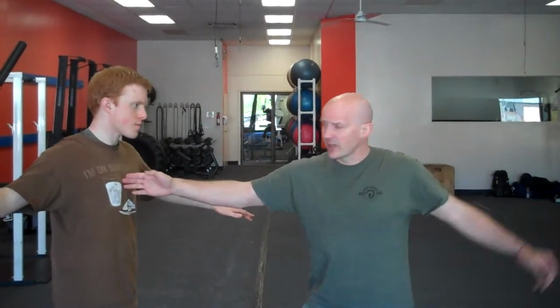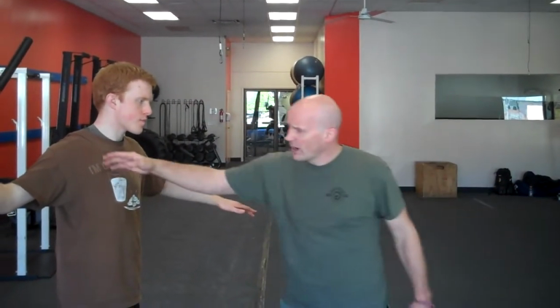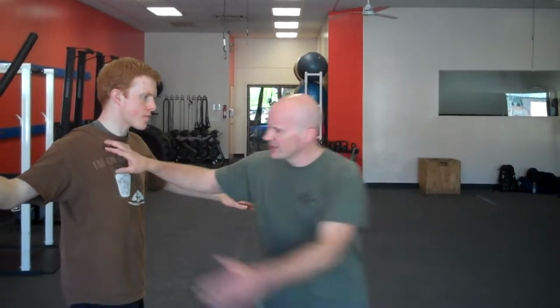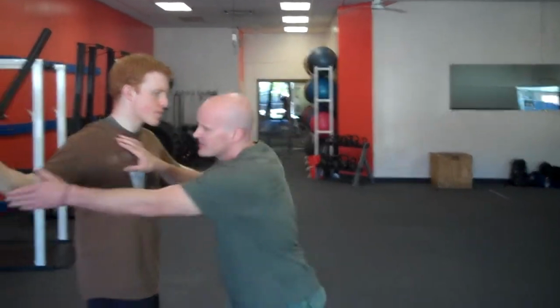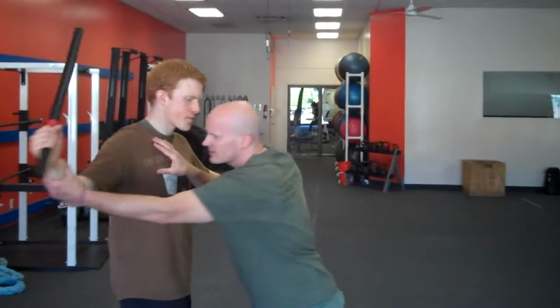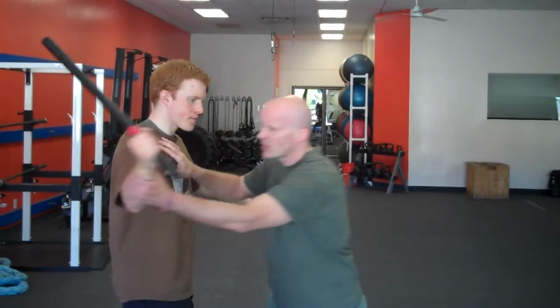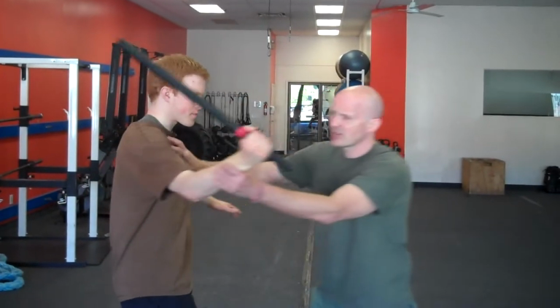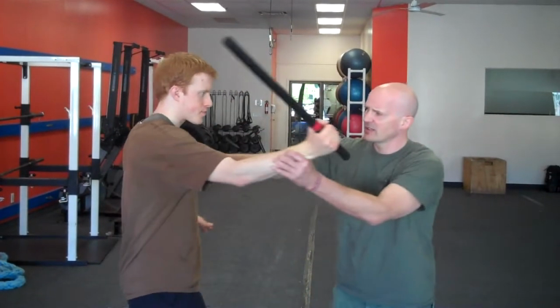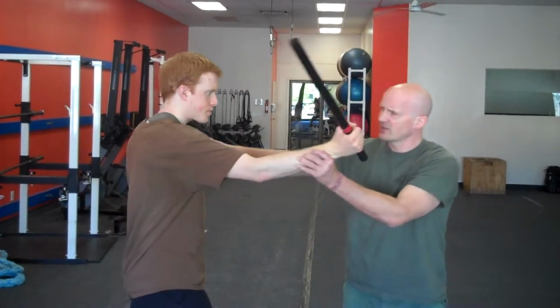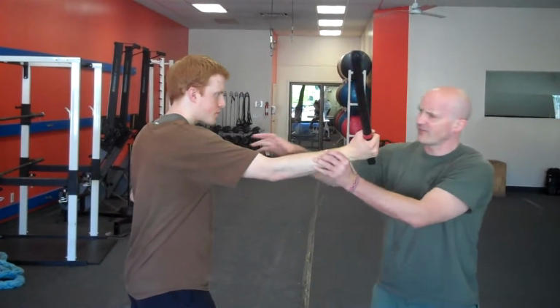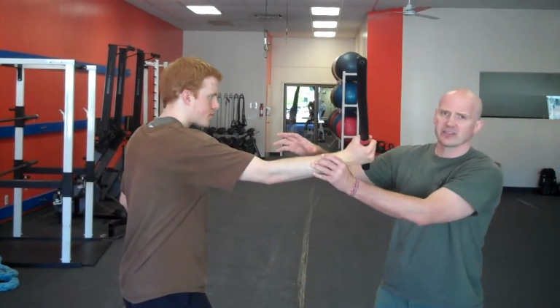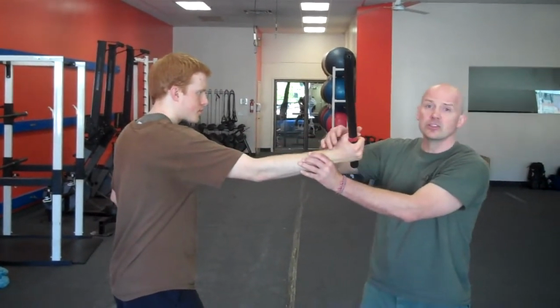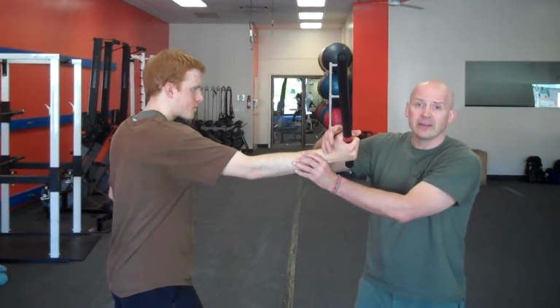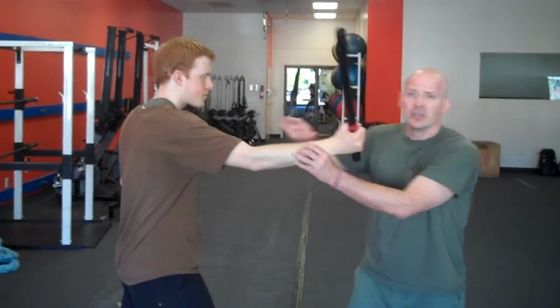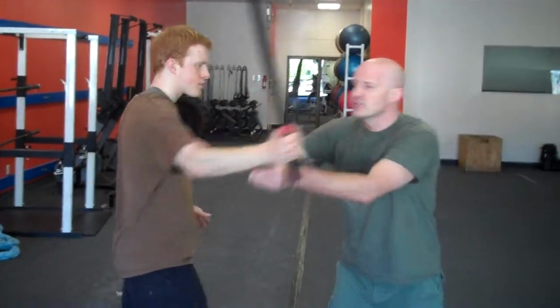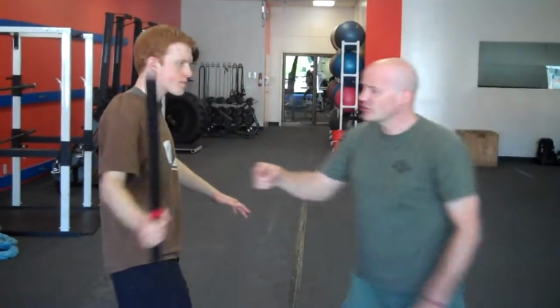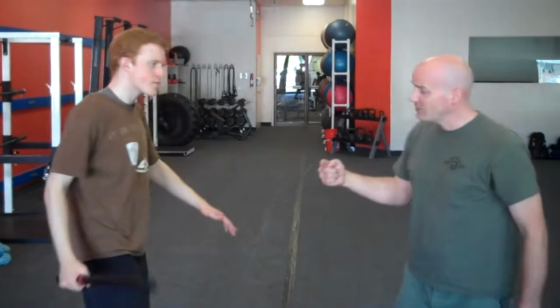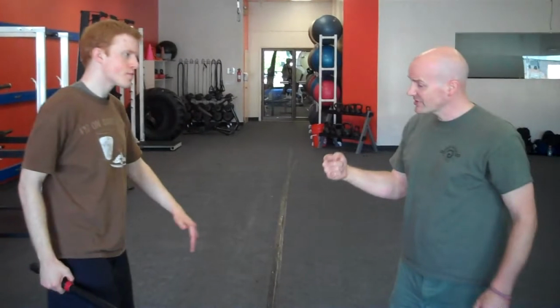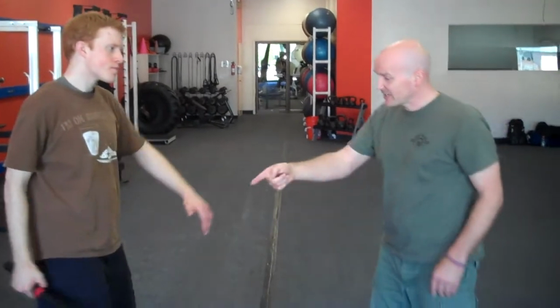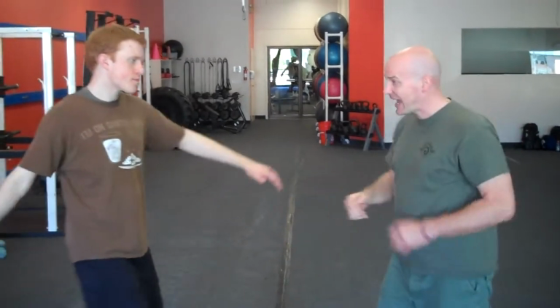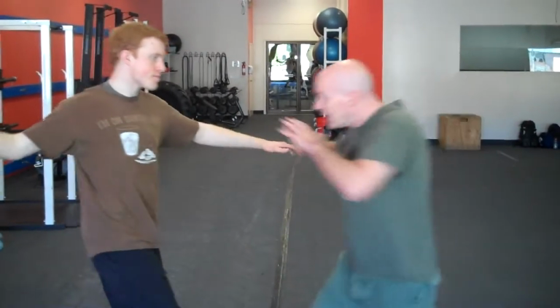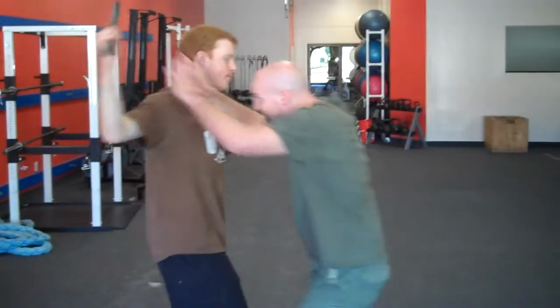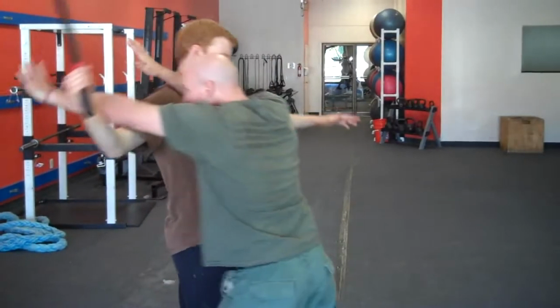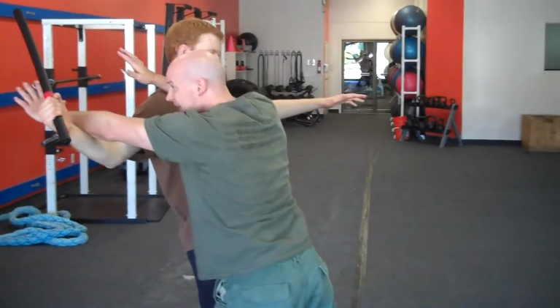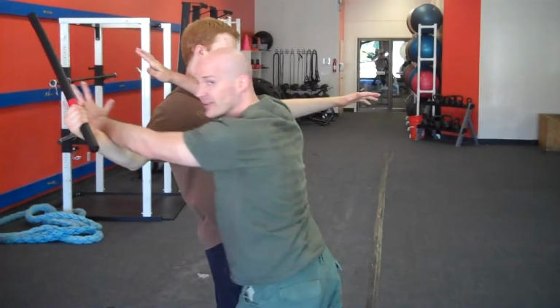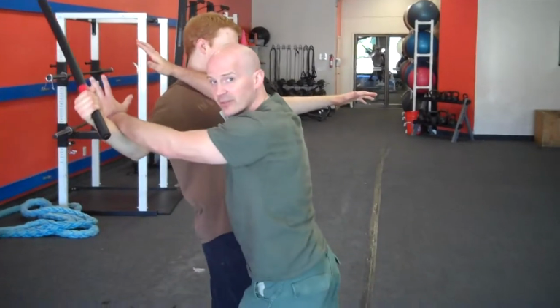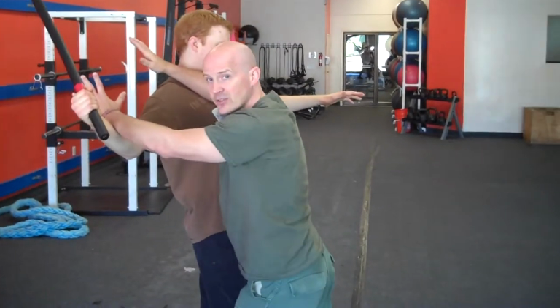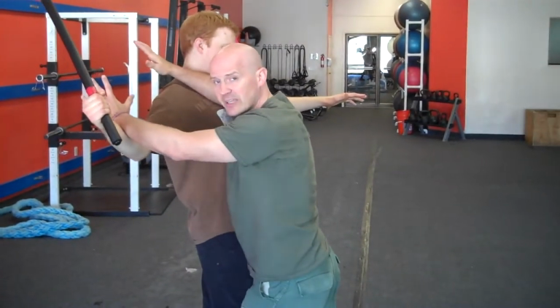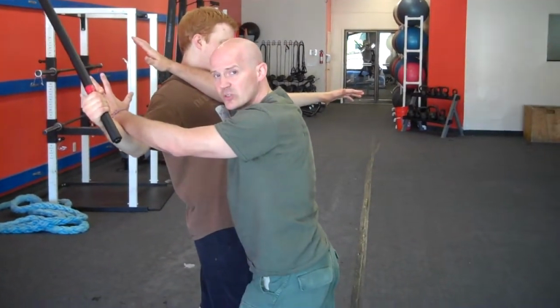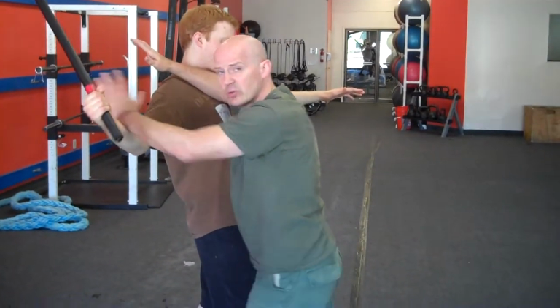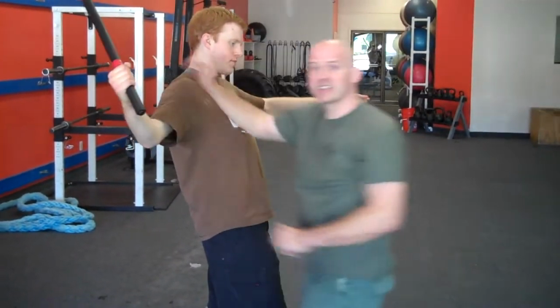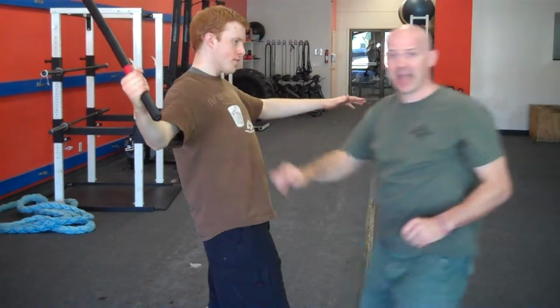I don't want to start defending the stick too late. So as soon as he pulls that stick back, I'm coming in — I'm coming in as soon as he pulls that stick back.